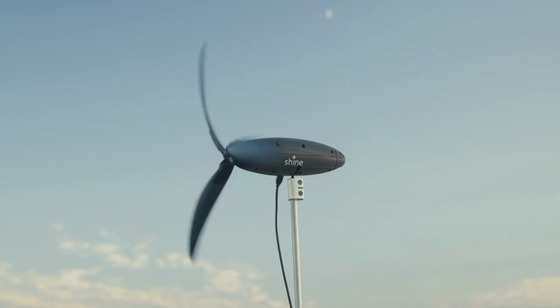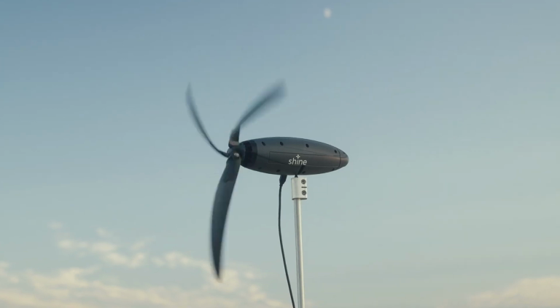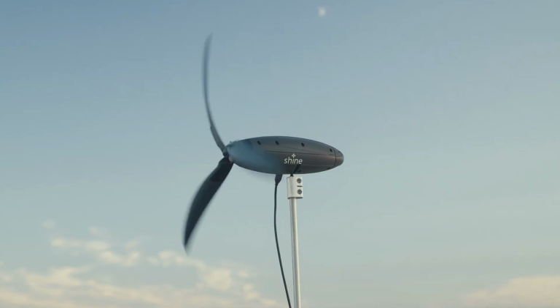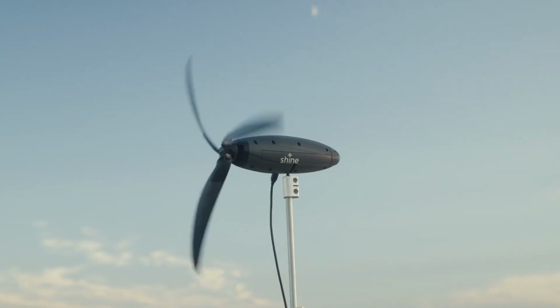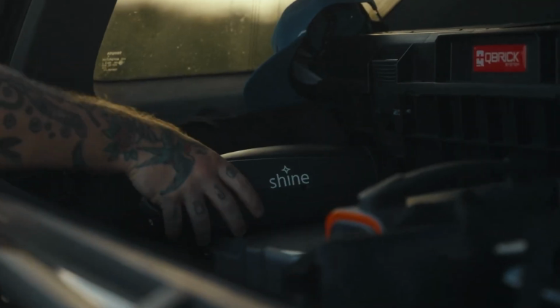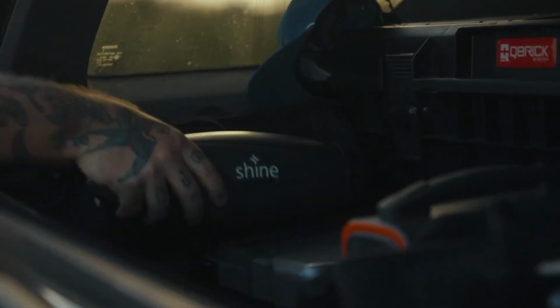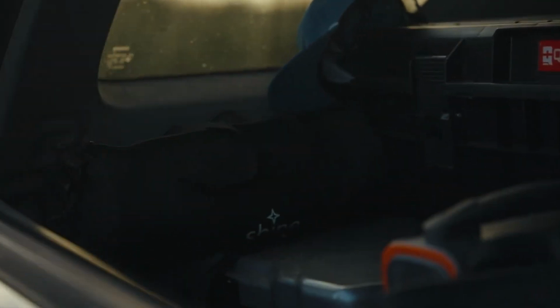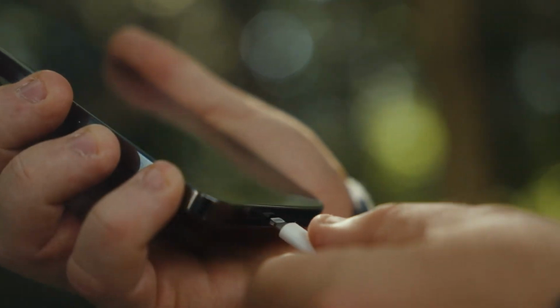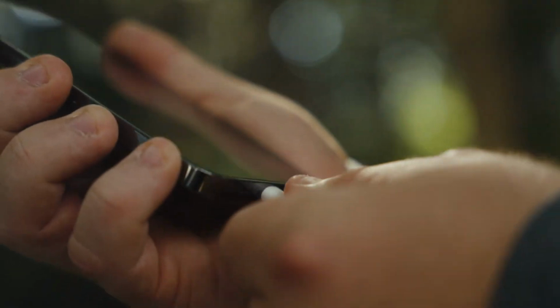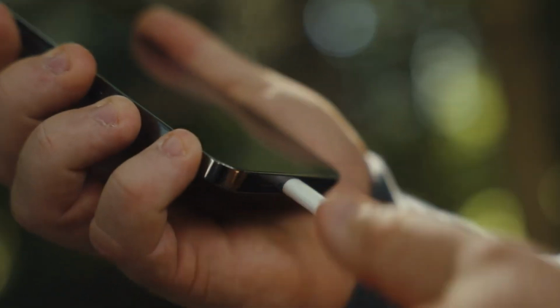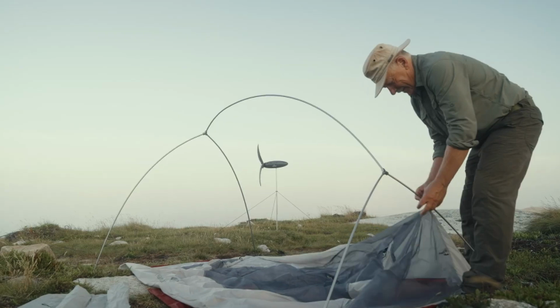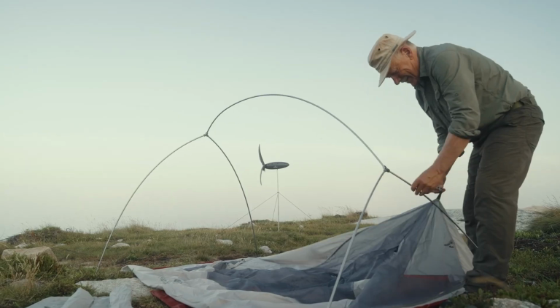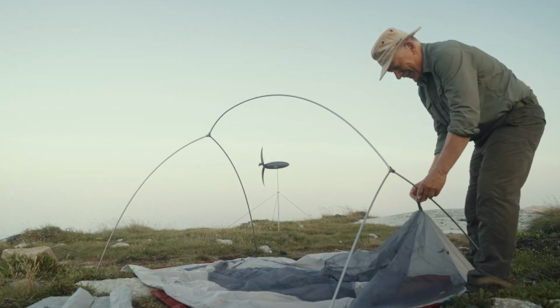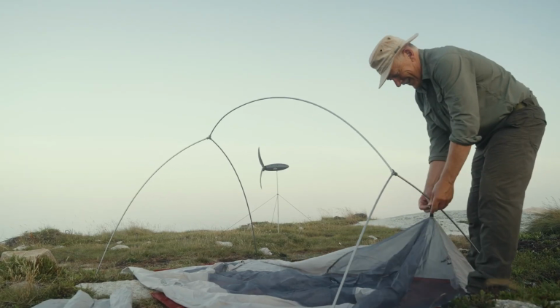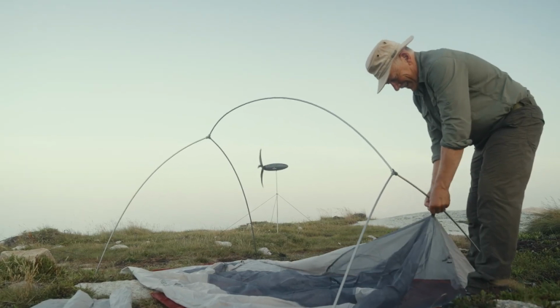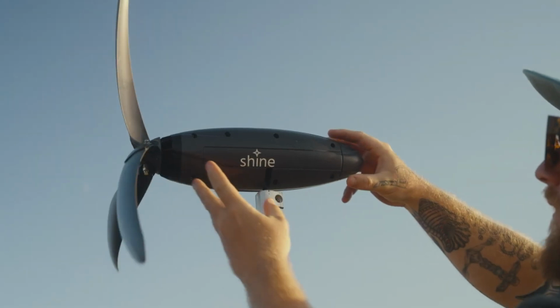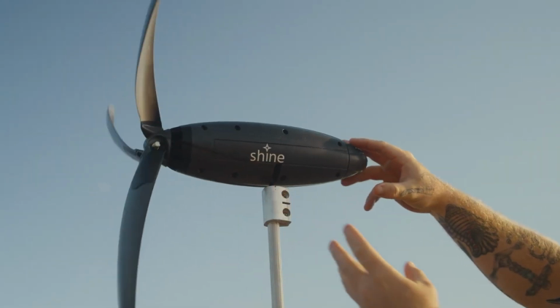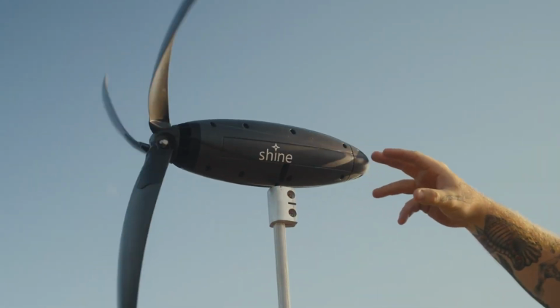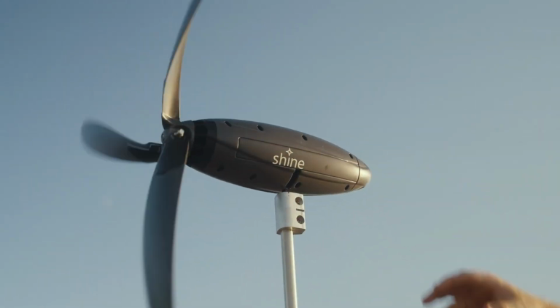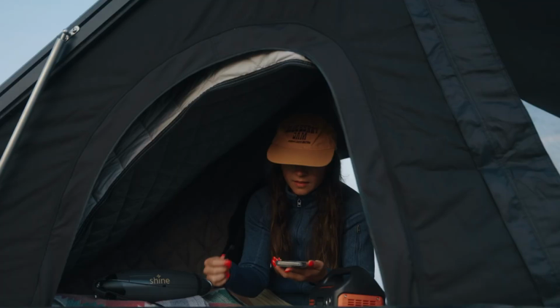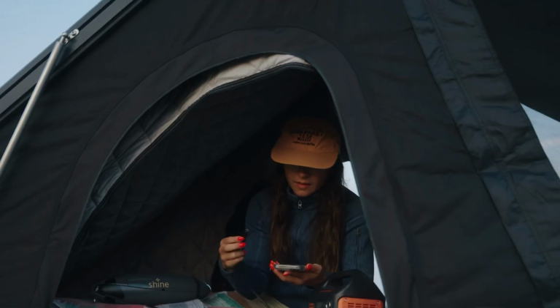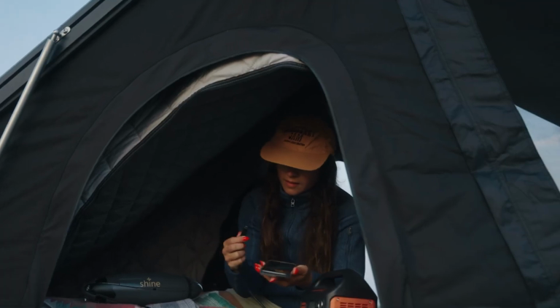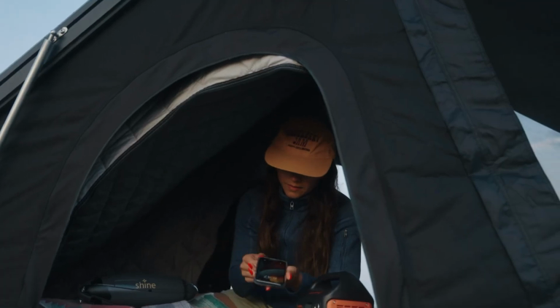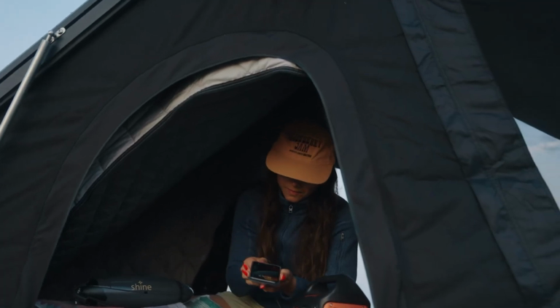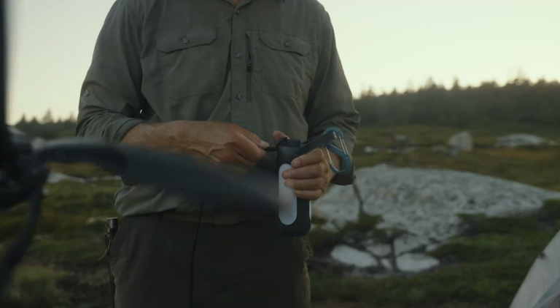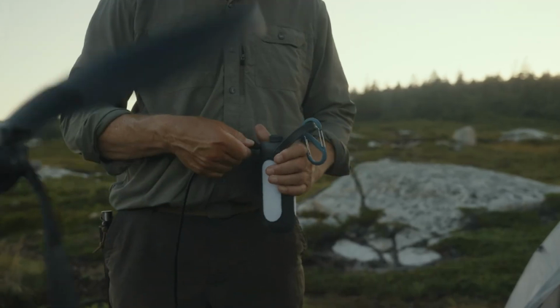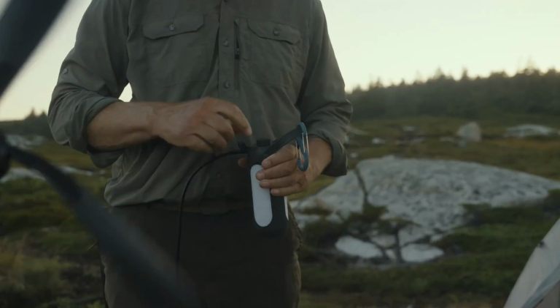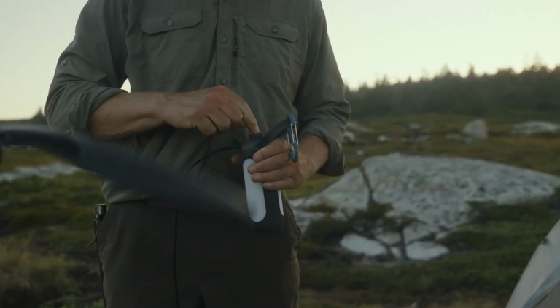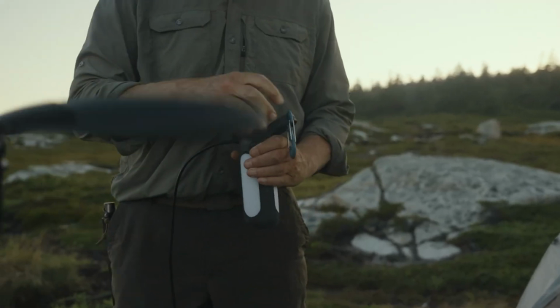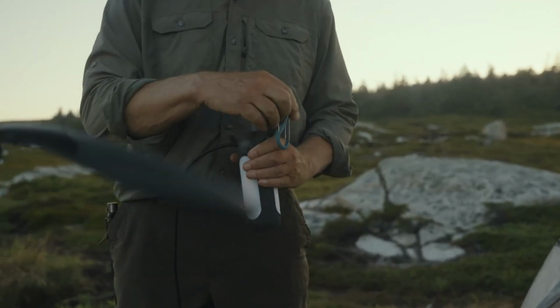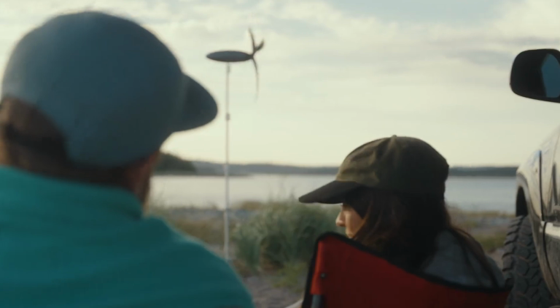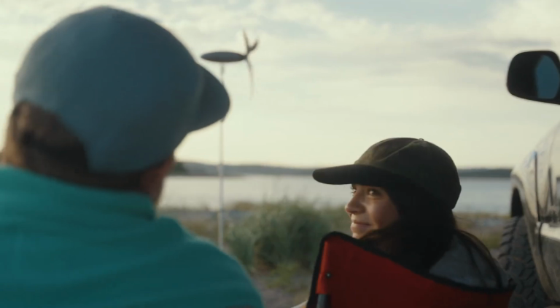When folded, it measures just 35 centimeters by 10 centimeters, making it the perfect off-grid companion for hikers, campers, and adventurers who want power without the bulk.